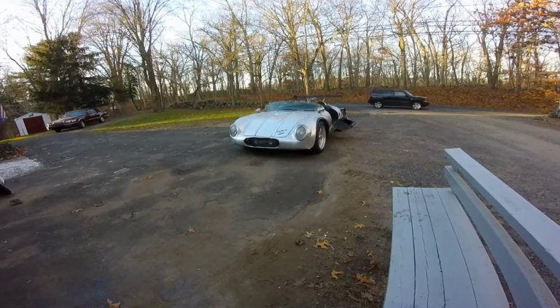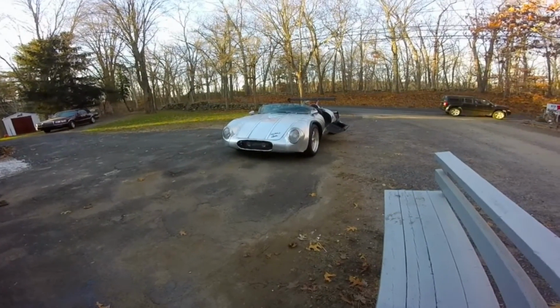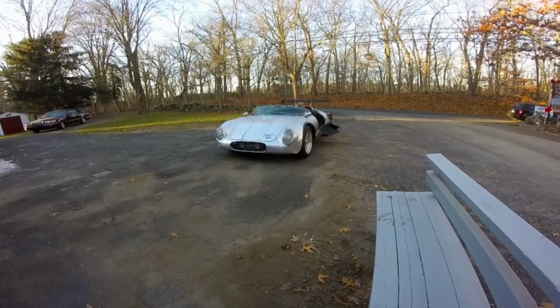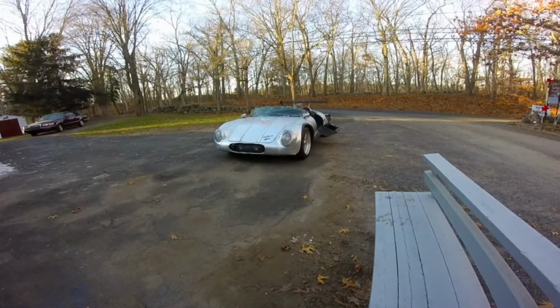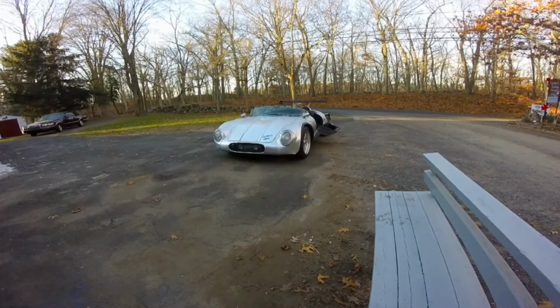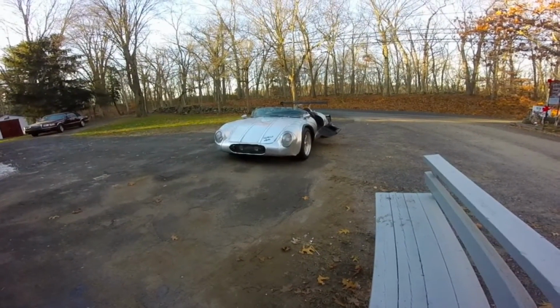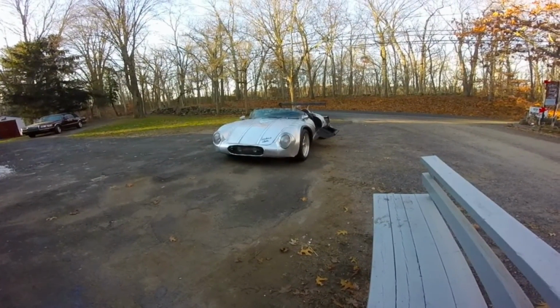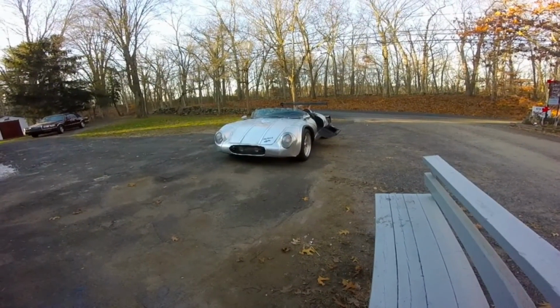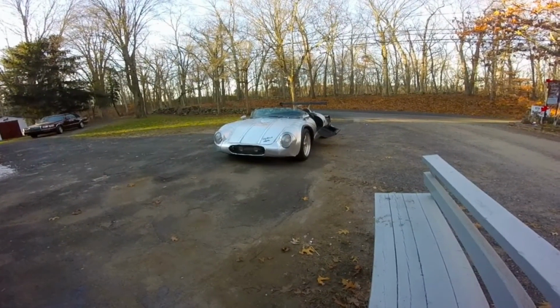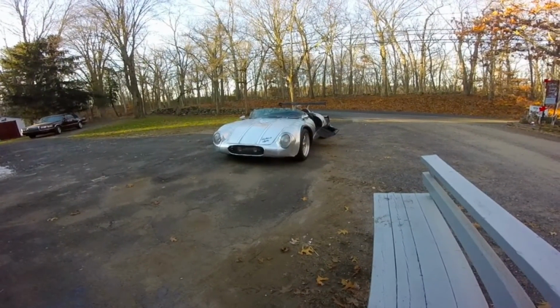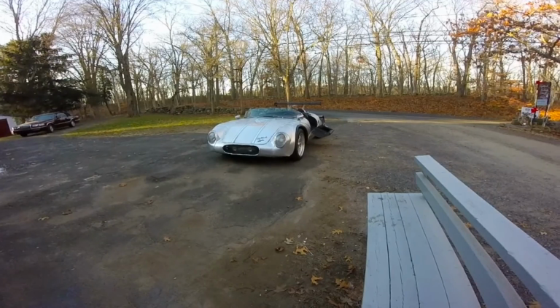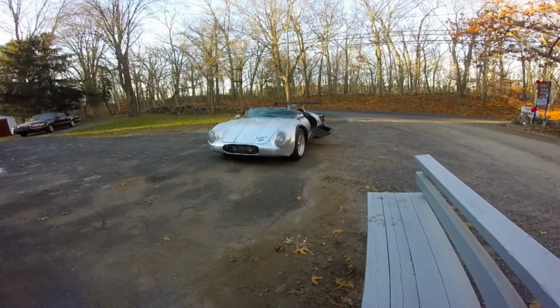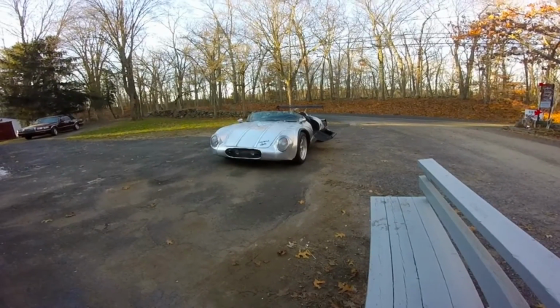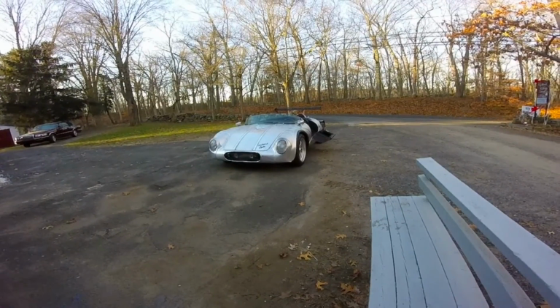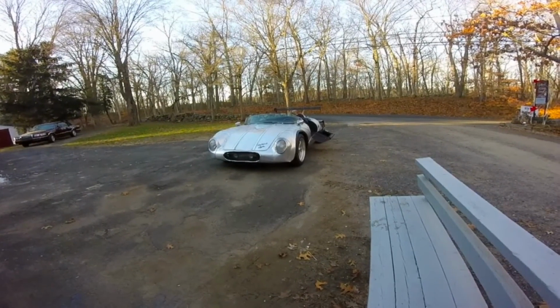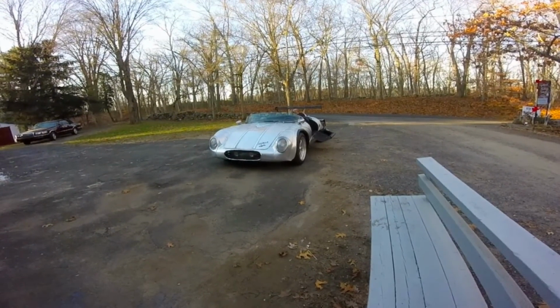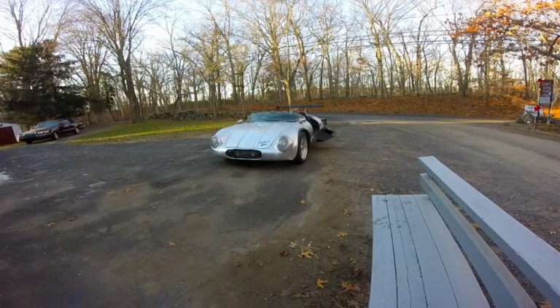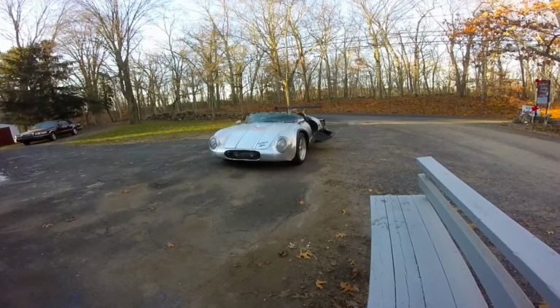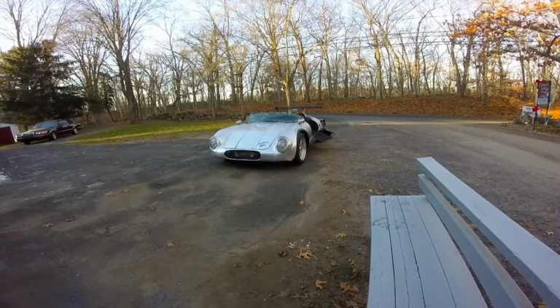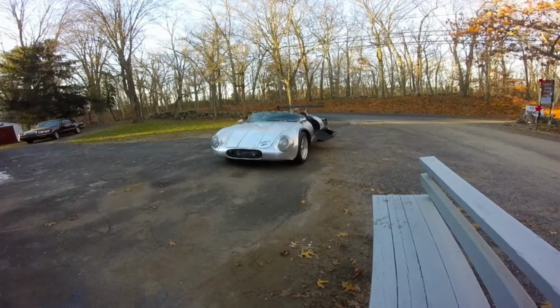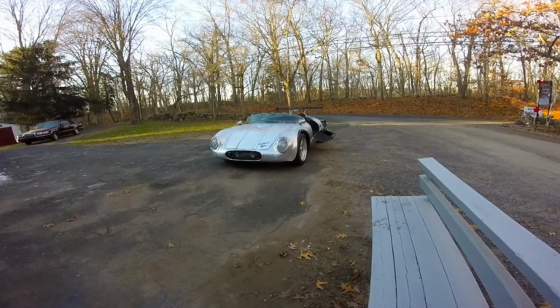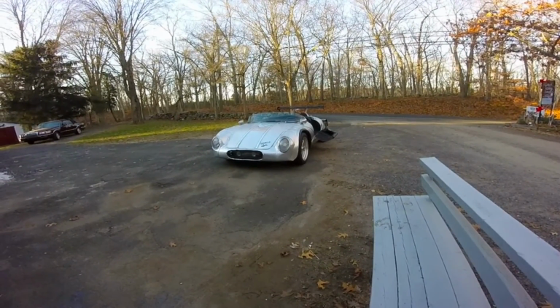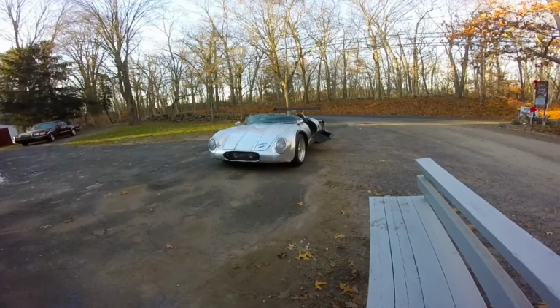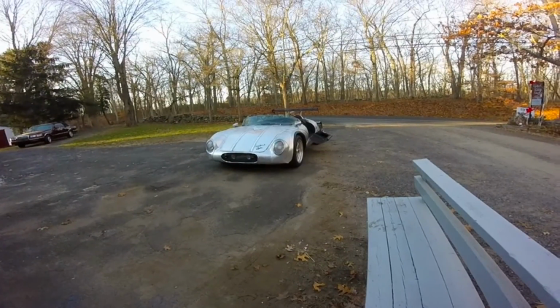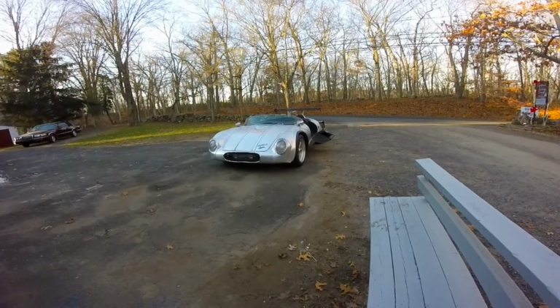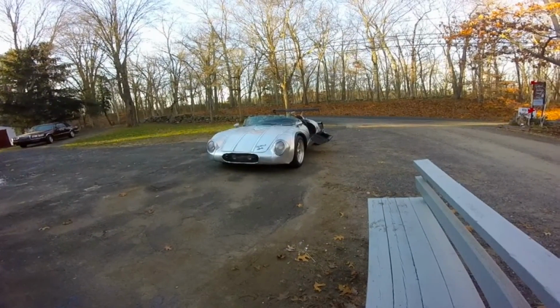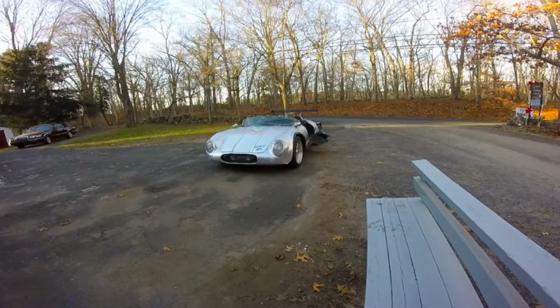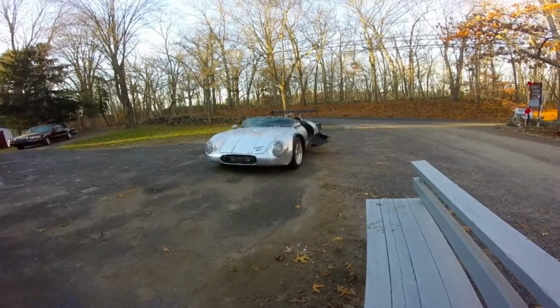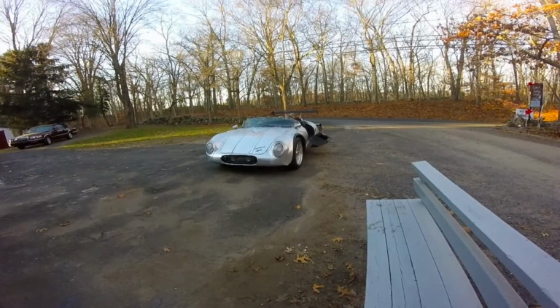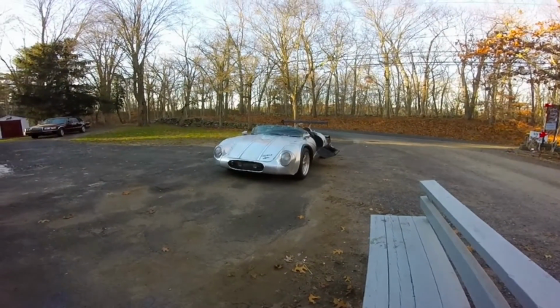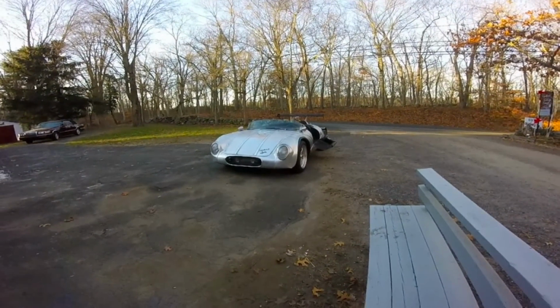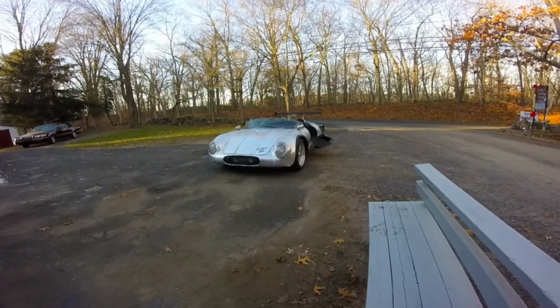Hello, this is Dale Robinson of Electron Air LLC, inventor and CEO, here to show you a little bit about my electric sports car. I call it E-Spider, by way of qualifying me for the invention I'm about to show you later.